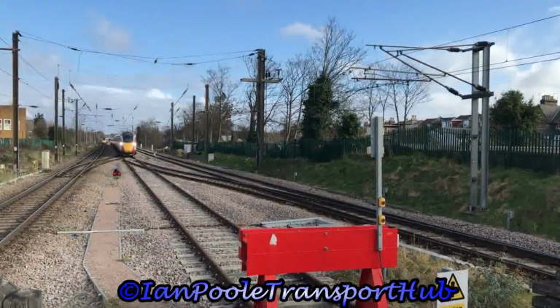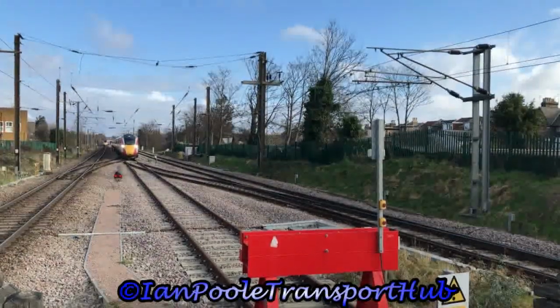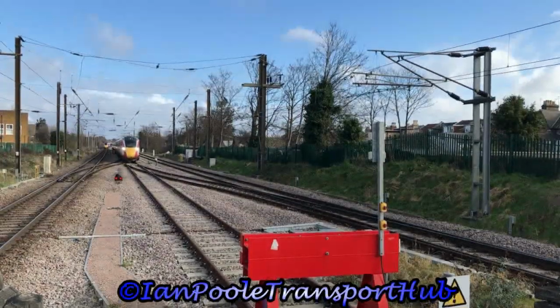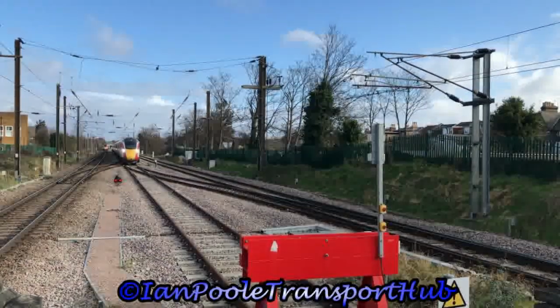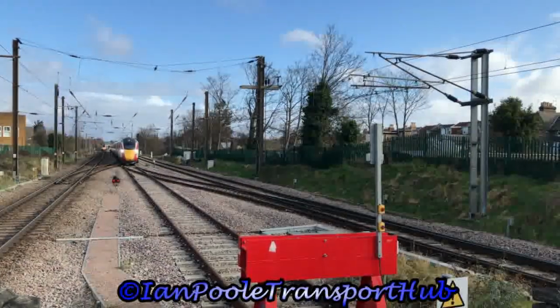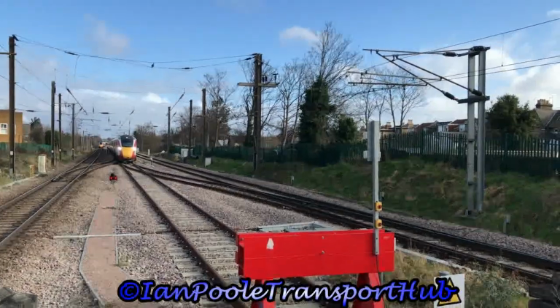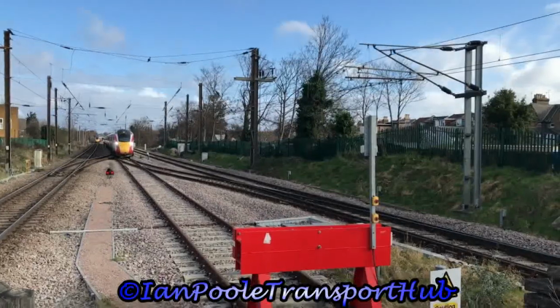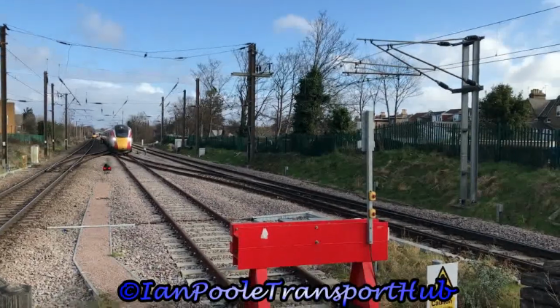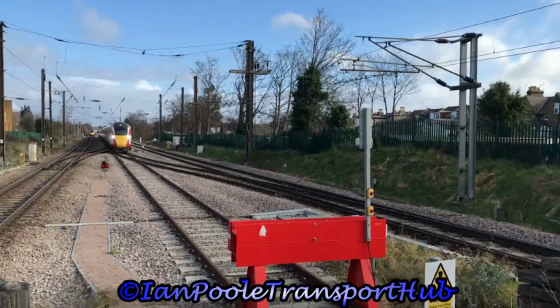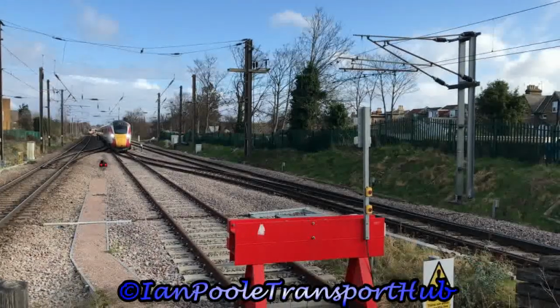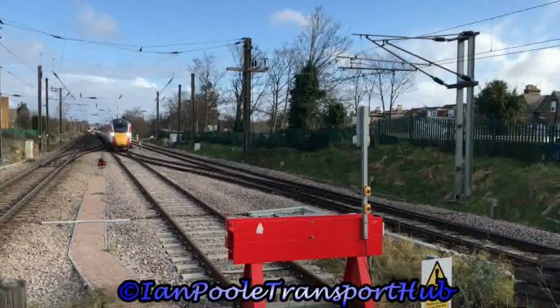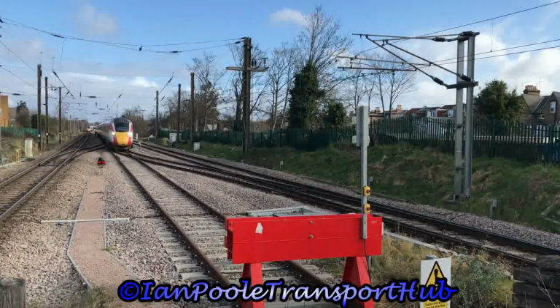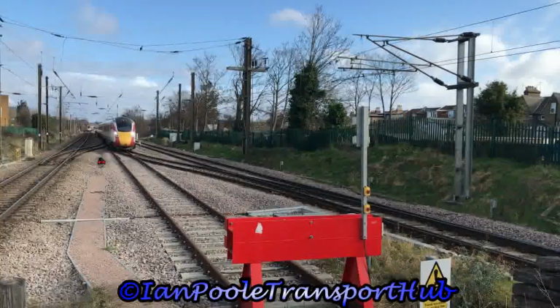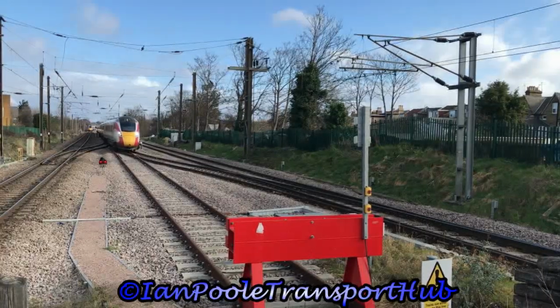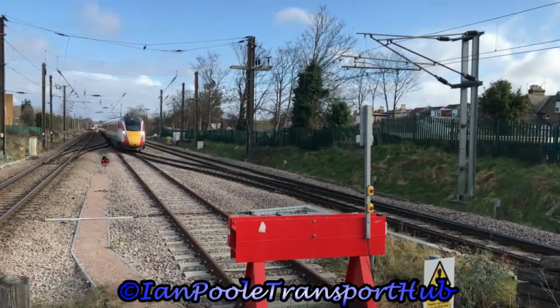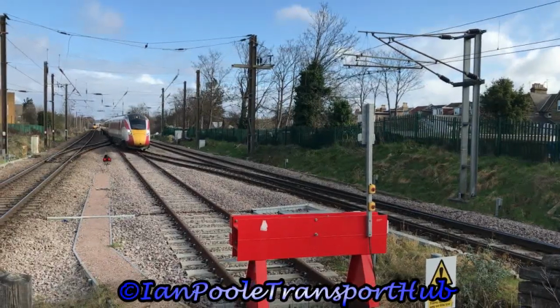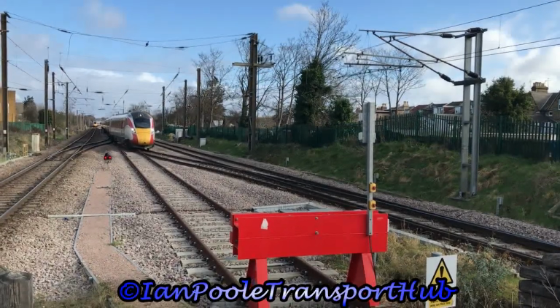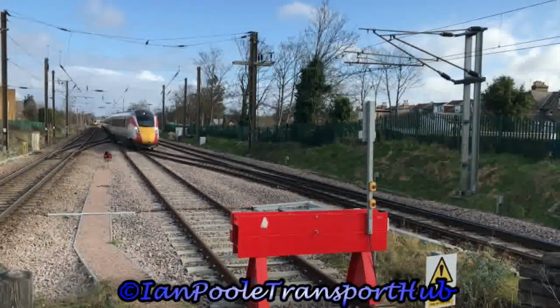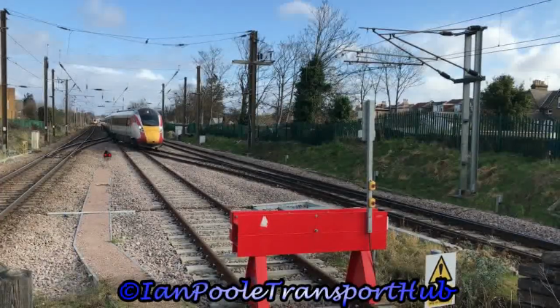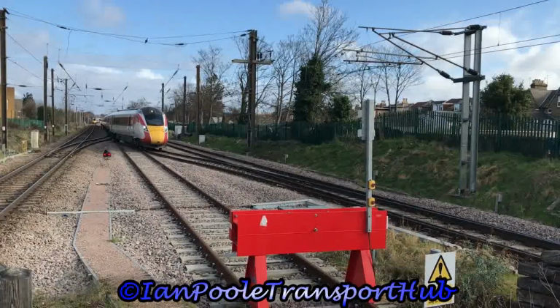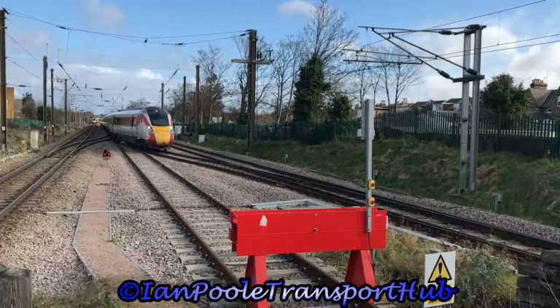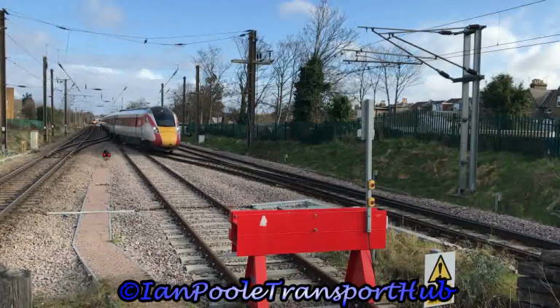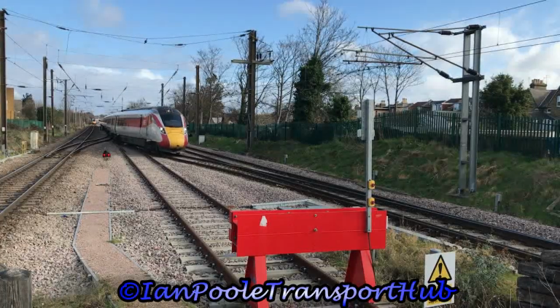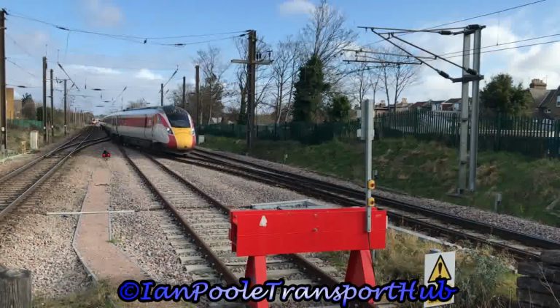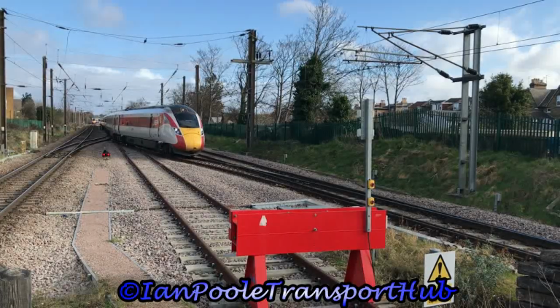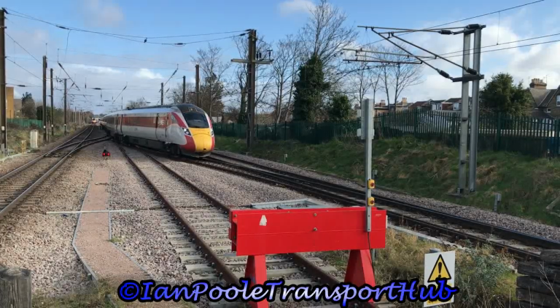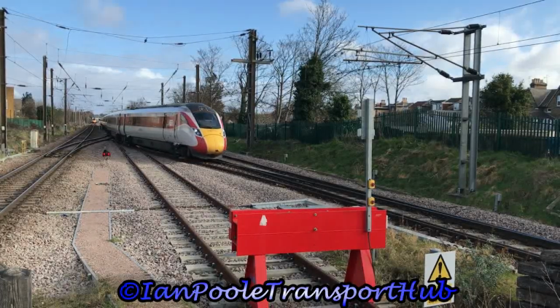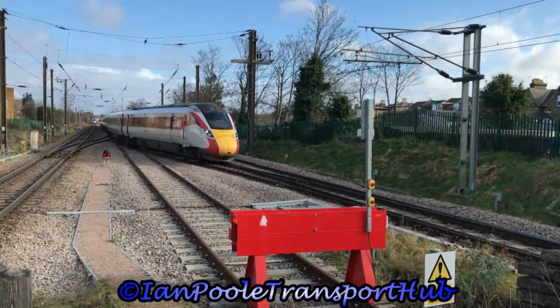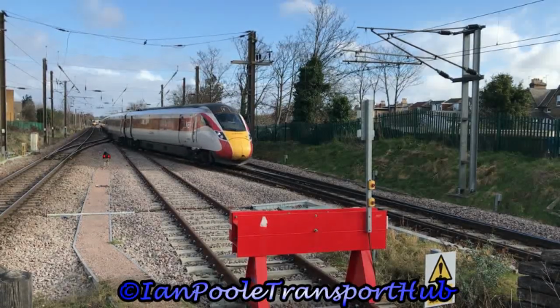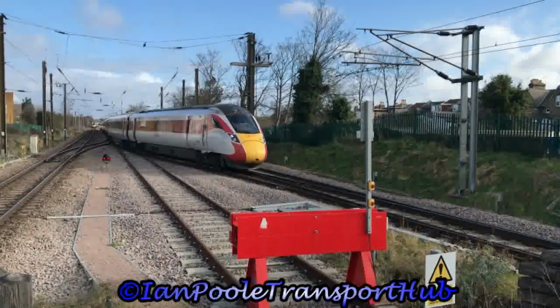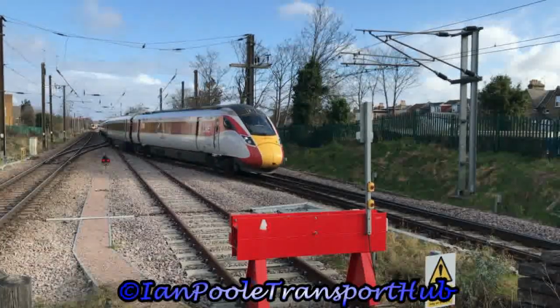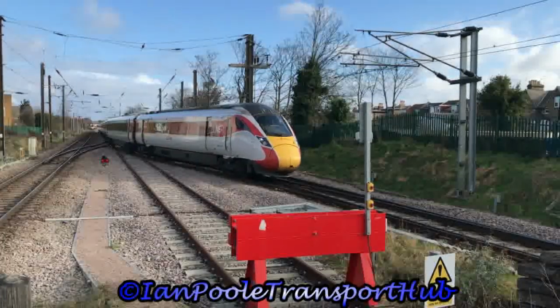Proving that Azuma can fit in the turn back siding, we see the departure of 801-216, working 3D12 back to London Kings Cross.